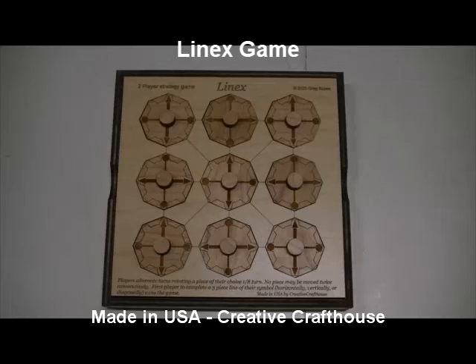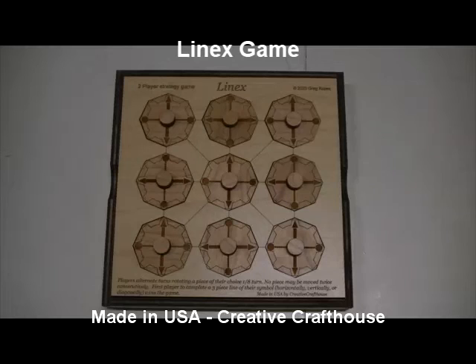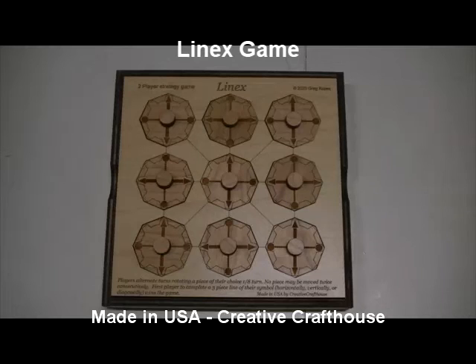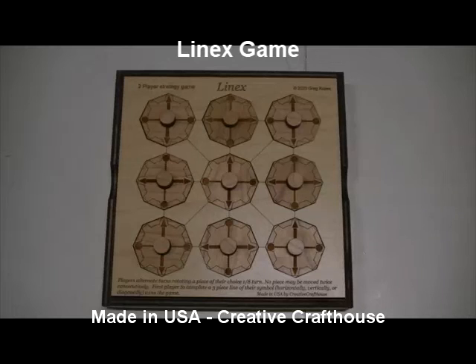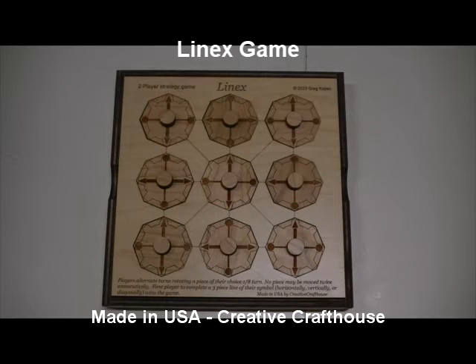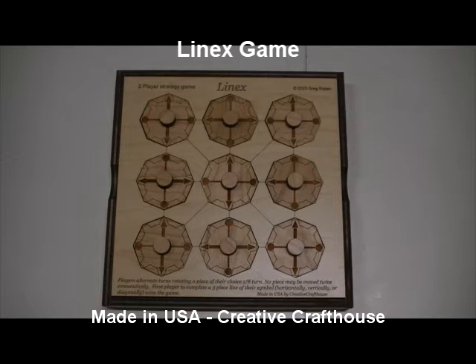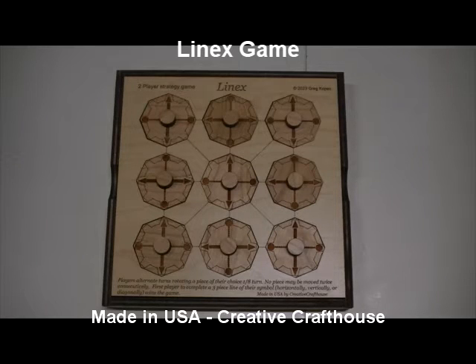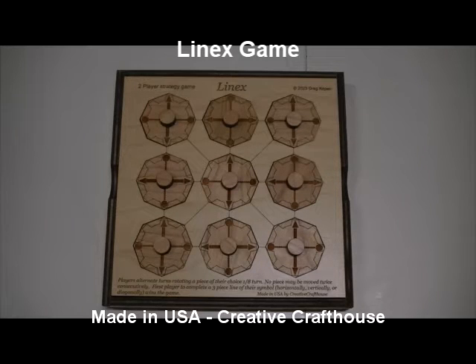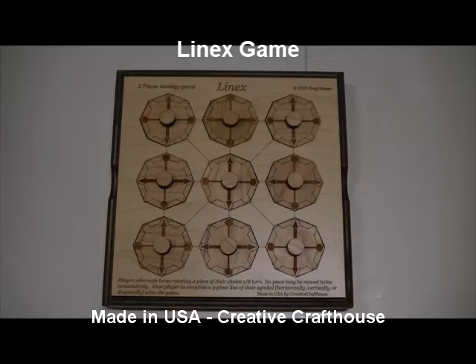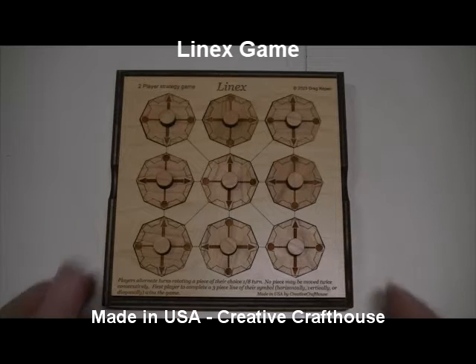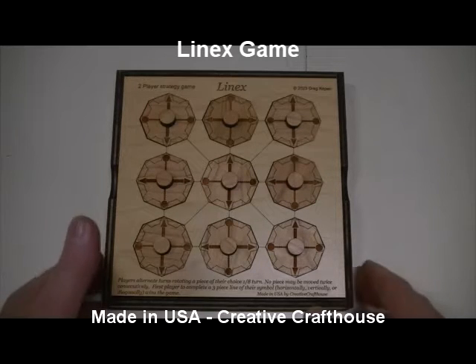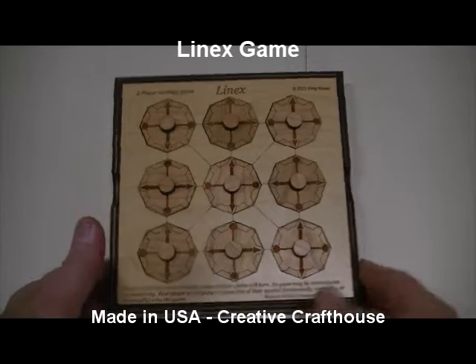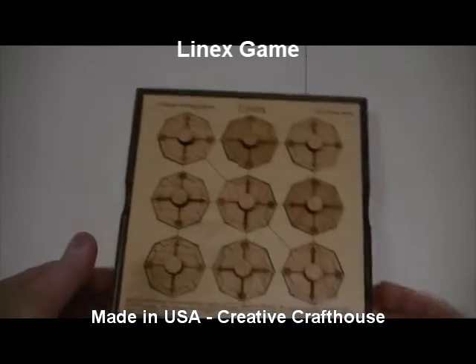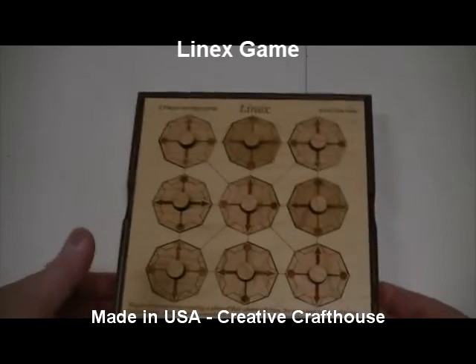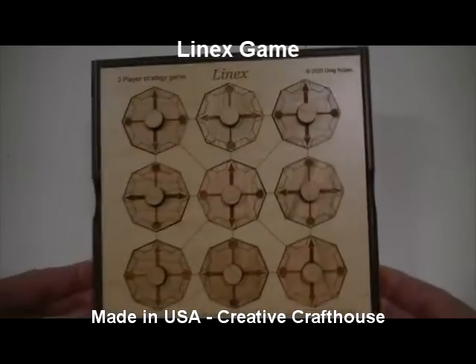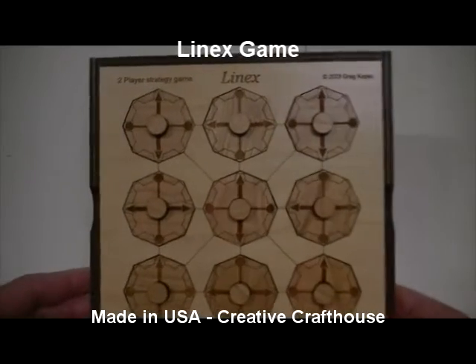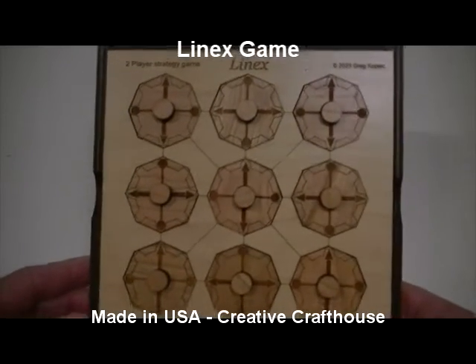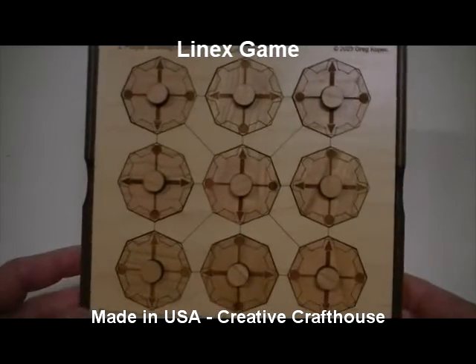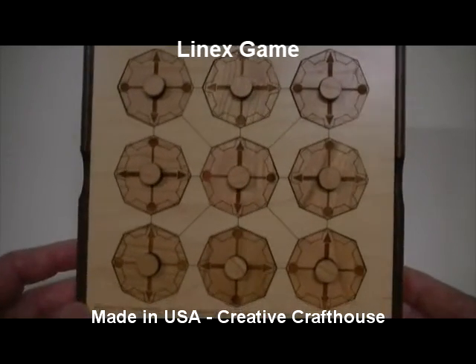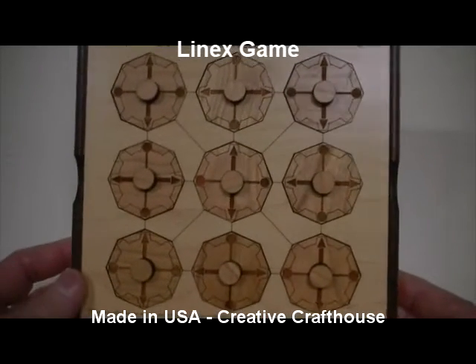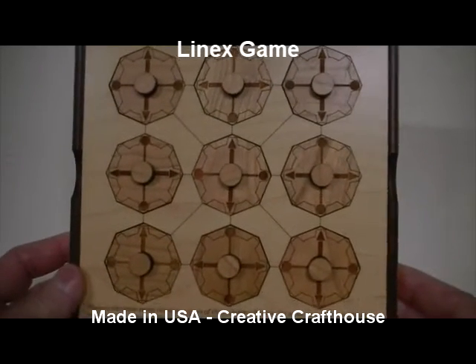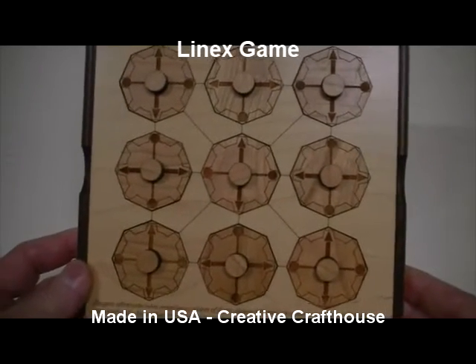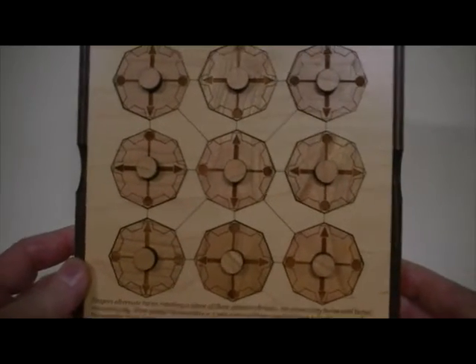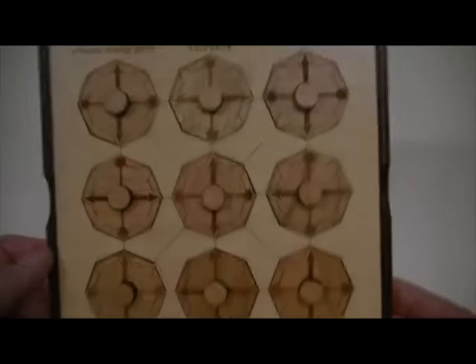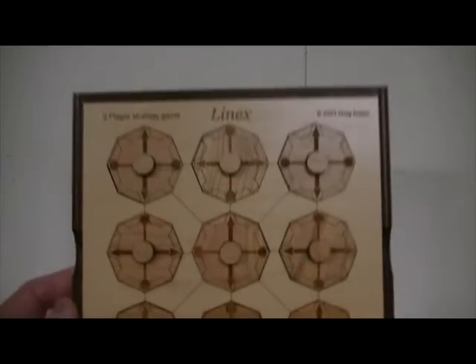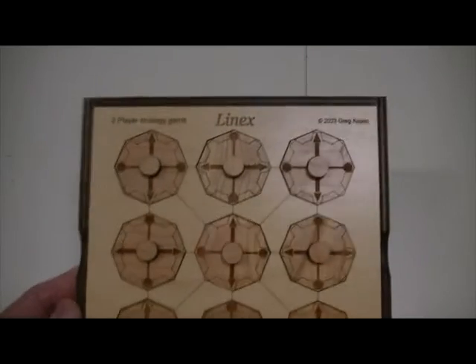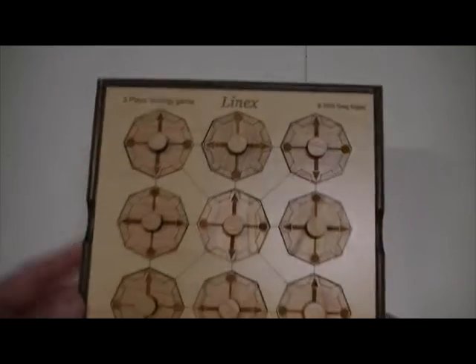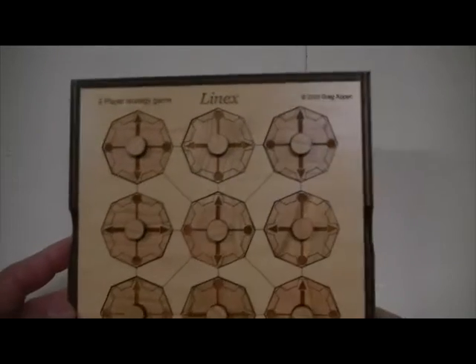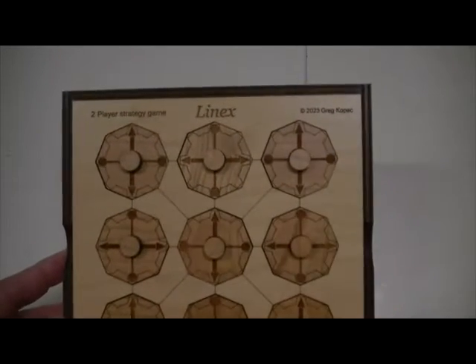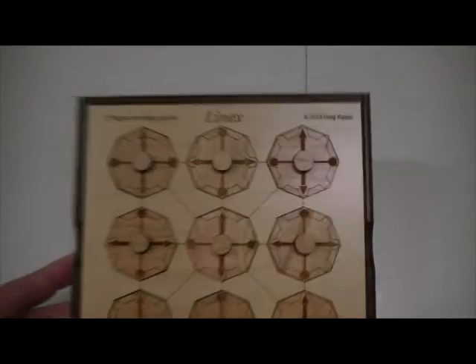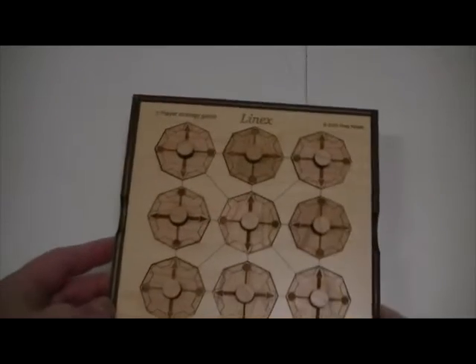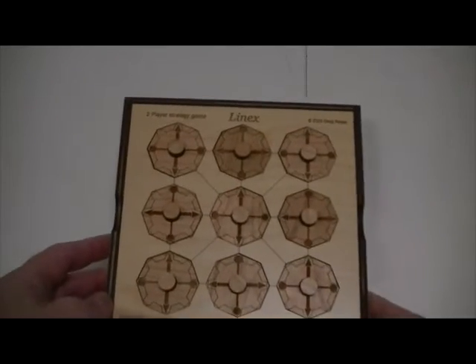Hi folks, Dave at Creative Craft House to introduce a new game to you called Line-X. It's fun, it's interesting, a bit addicting, and really quite beautiful. It's a game designed by Greg Kopech.